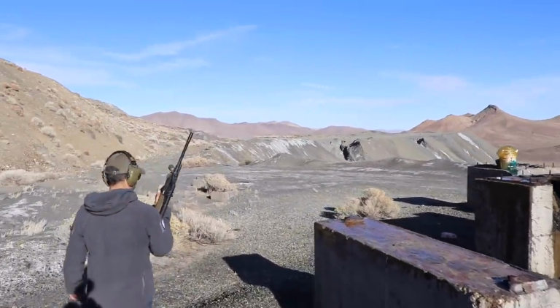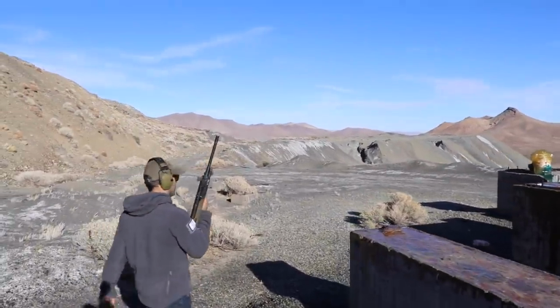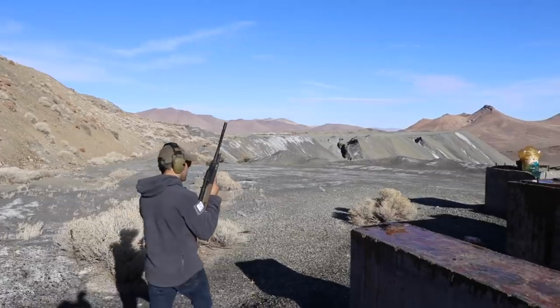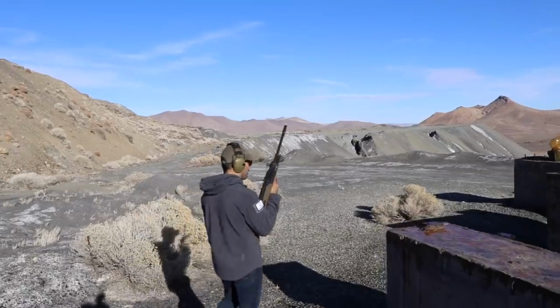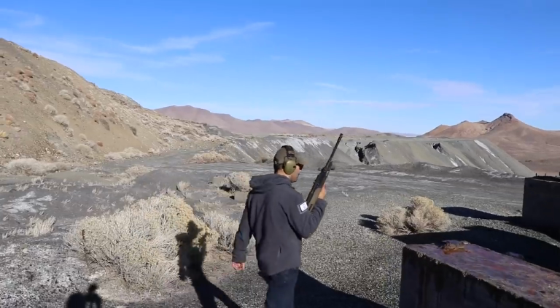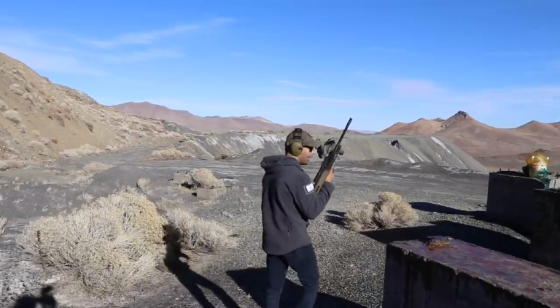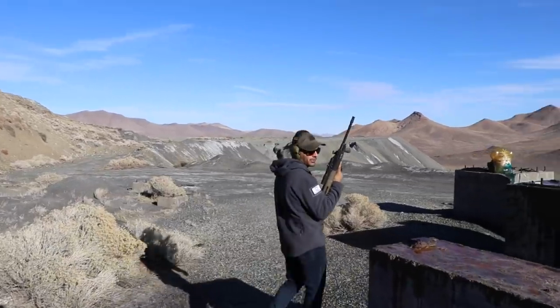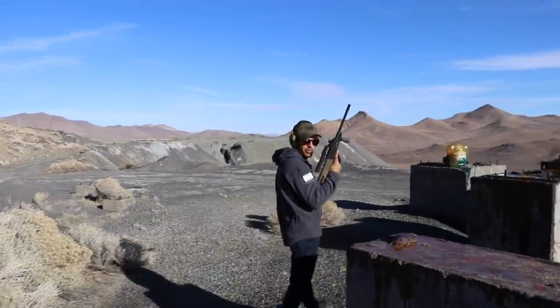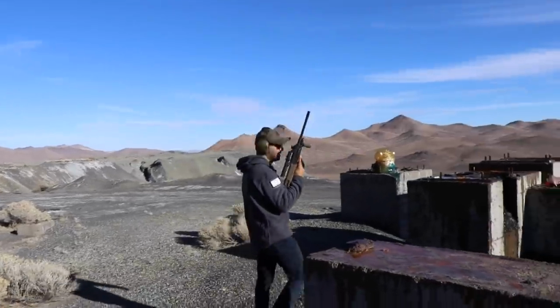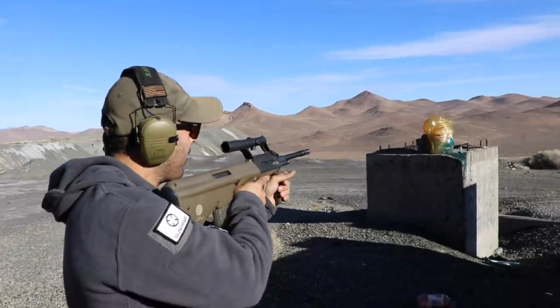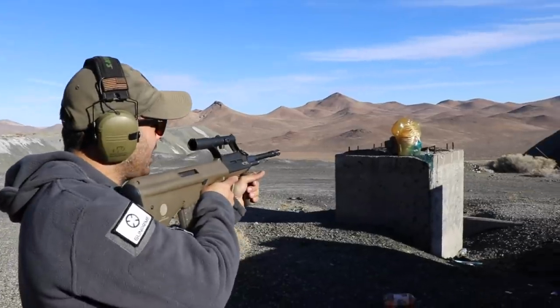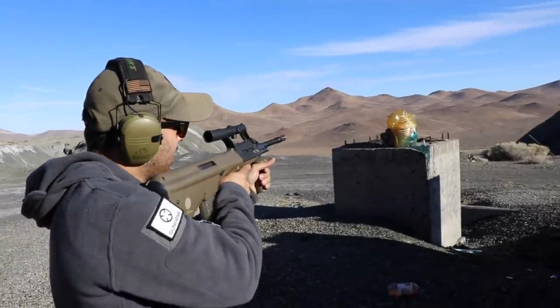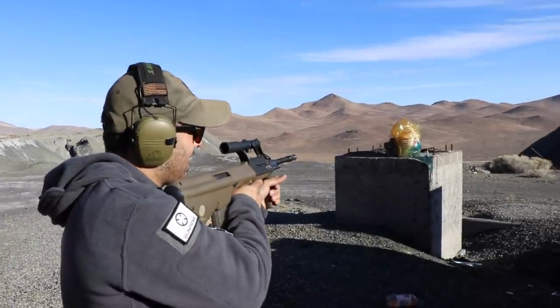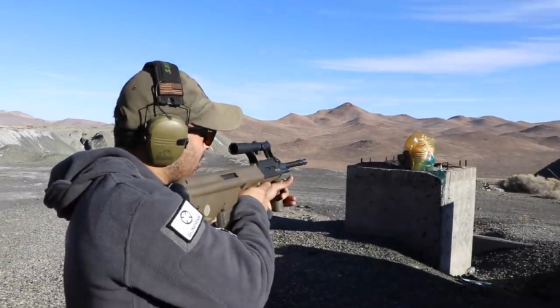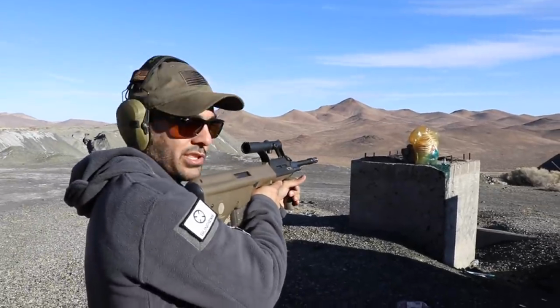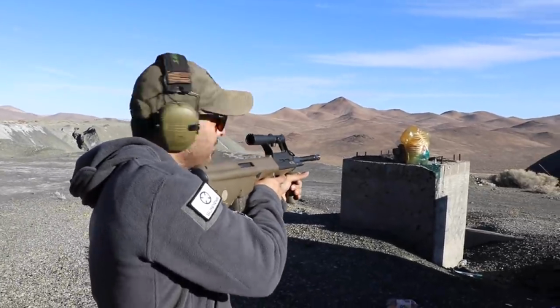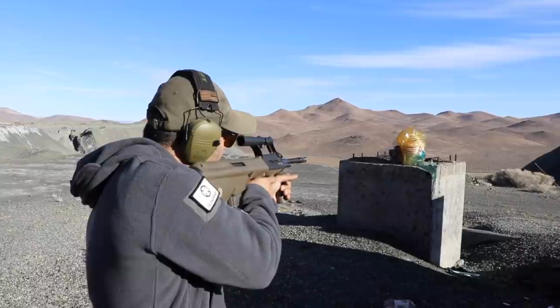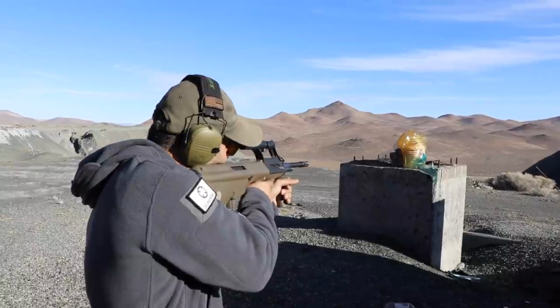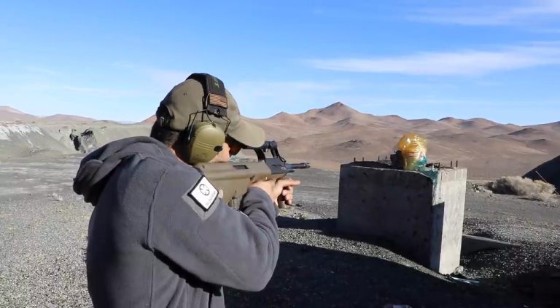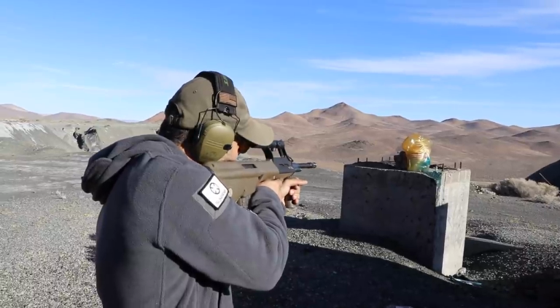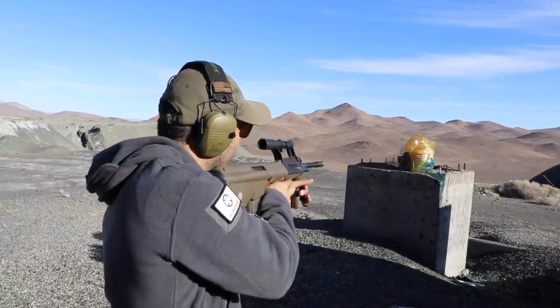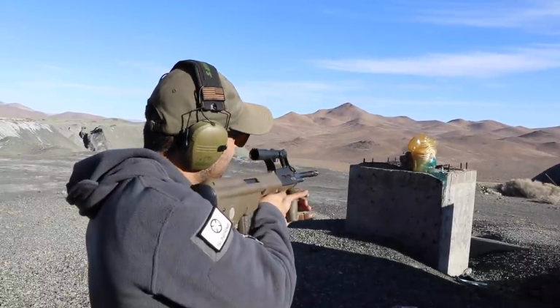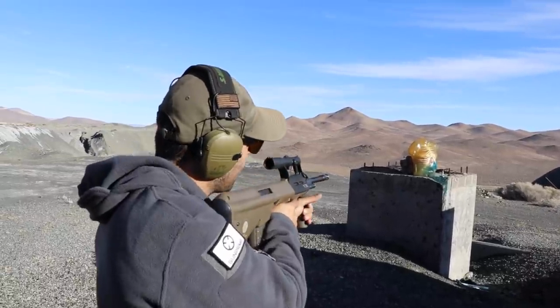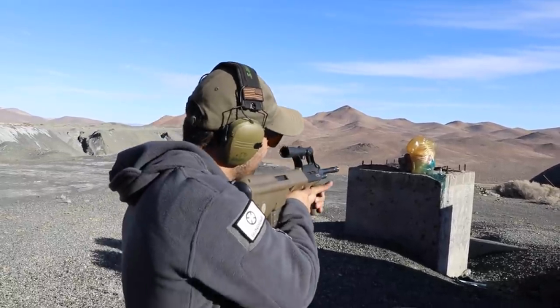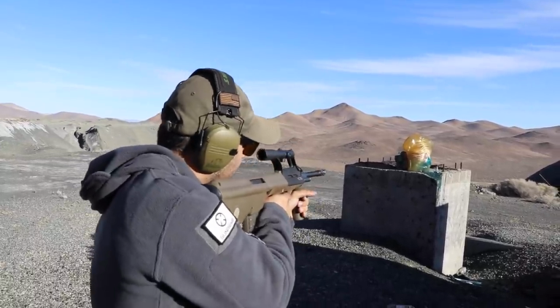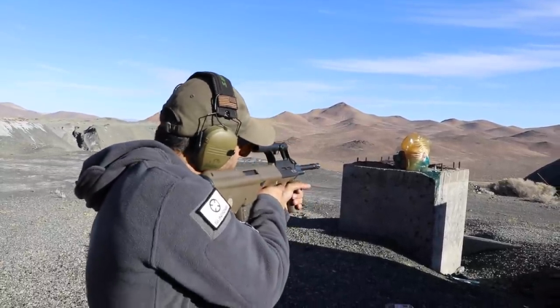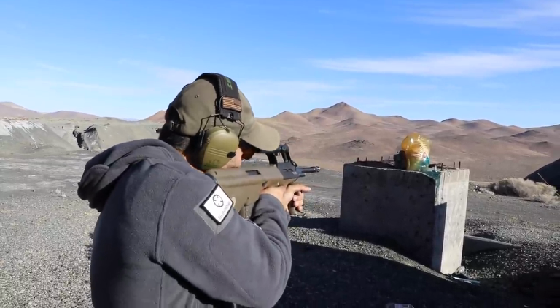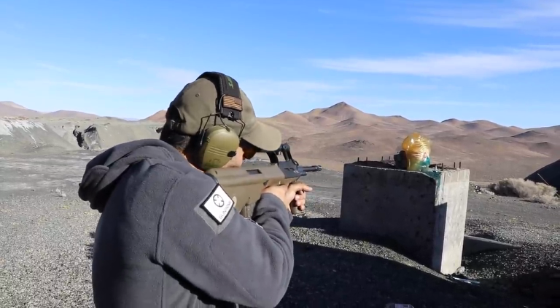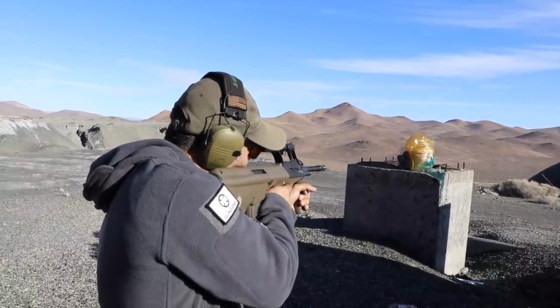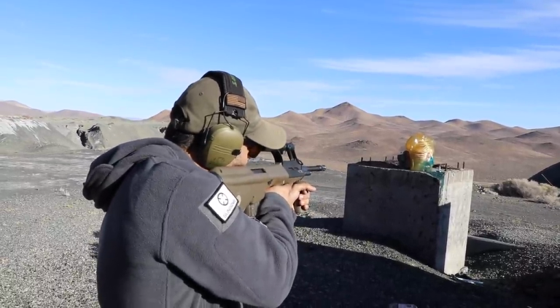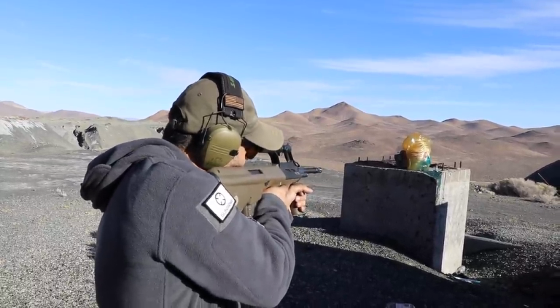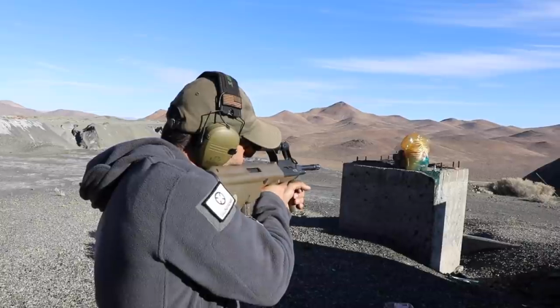I don't want to completely destroy it yet — I want to do a point-blank 50 BMG shot. I'm going to aim it on the side, so this should be interesting. It's not completely on the side, but let's see what happens. Two rounds — one, two, three — fire!